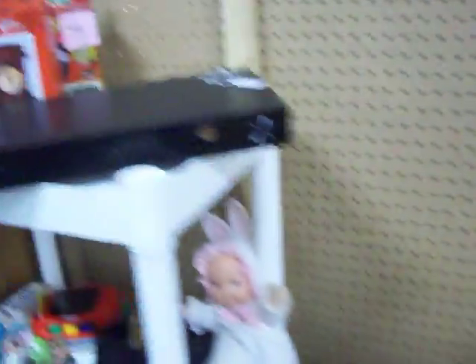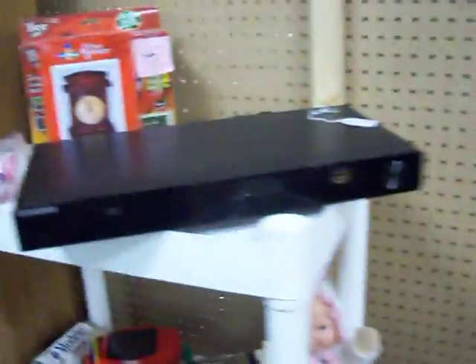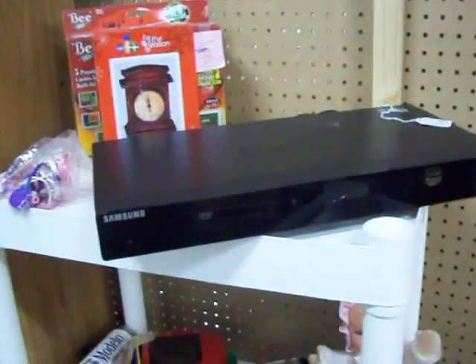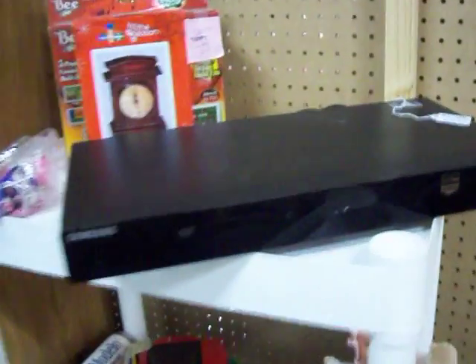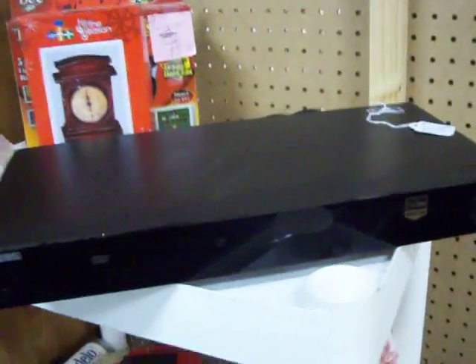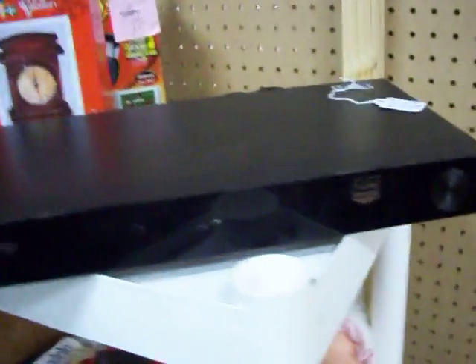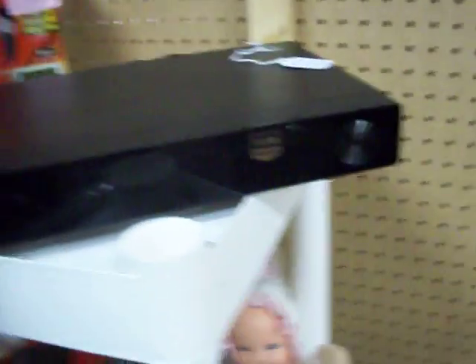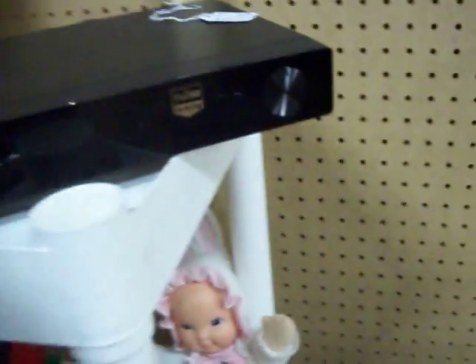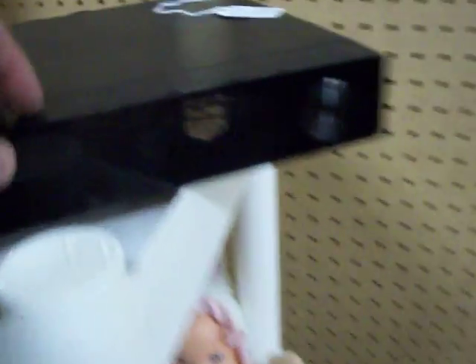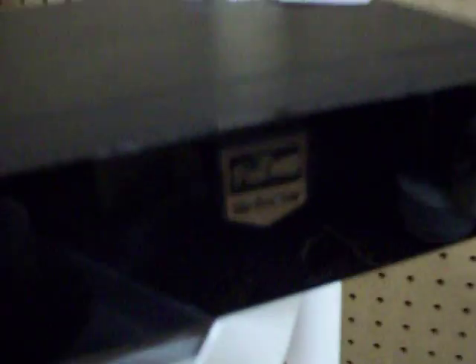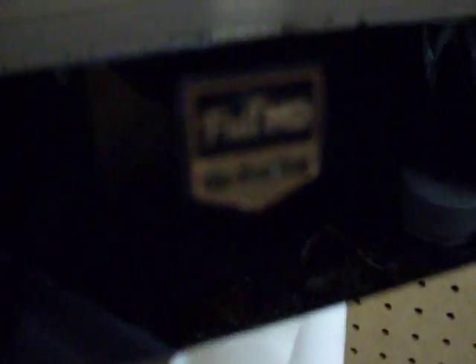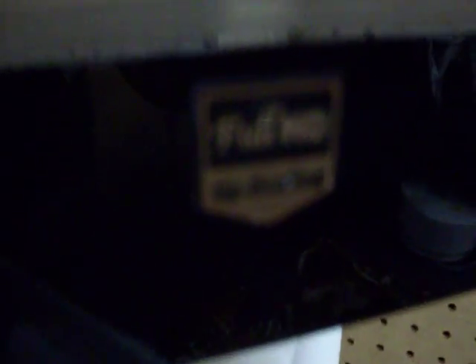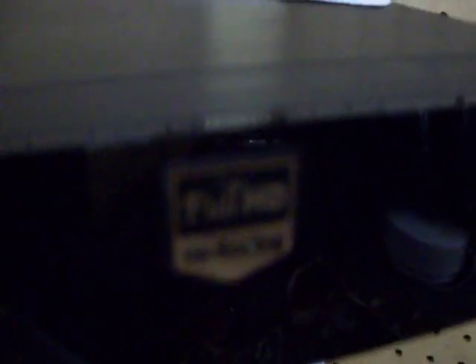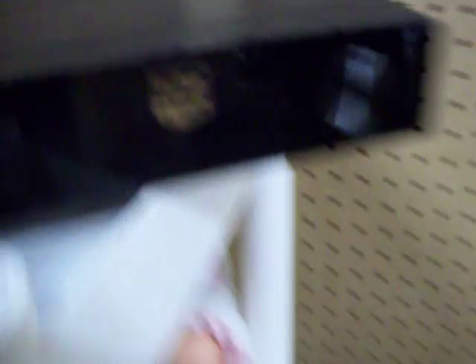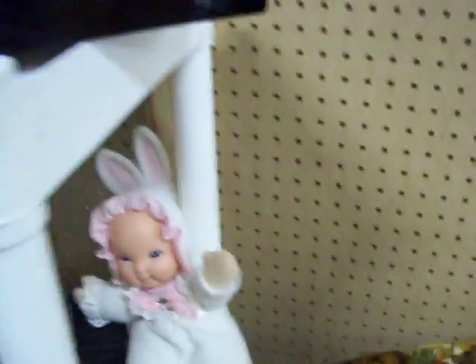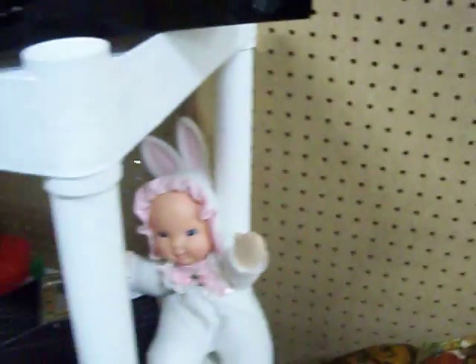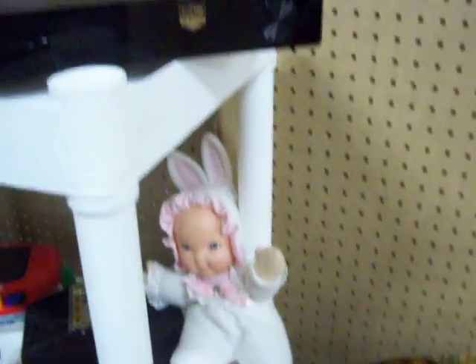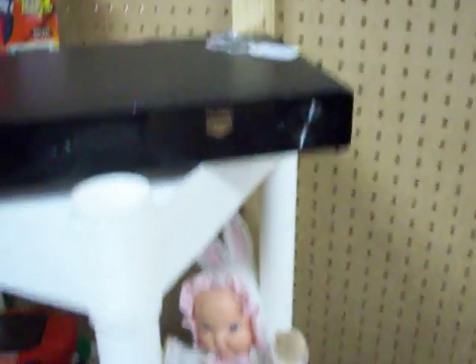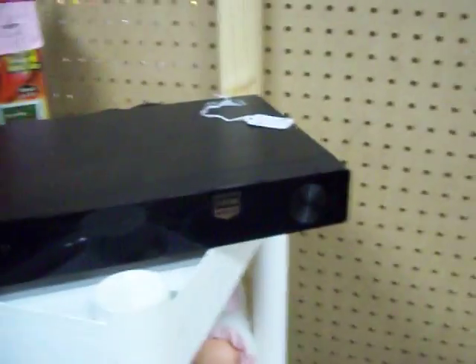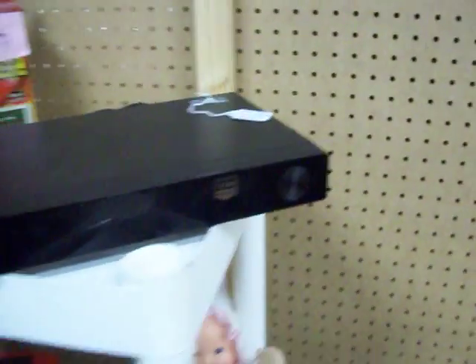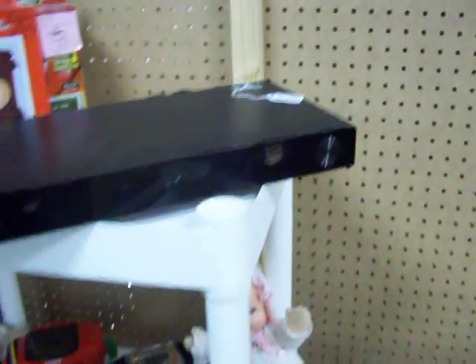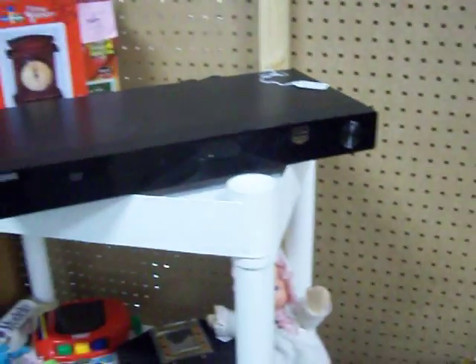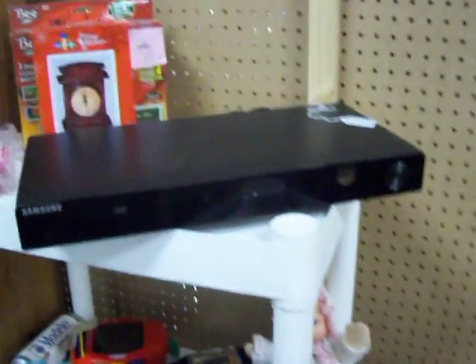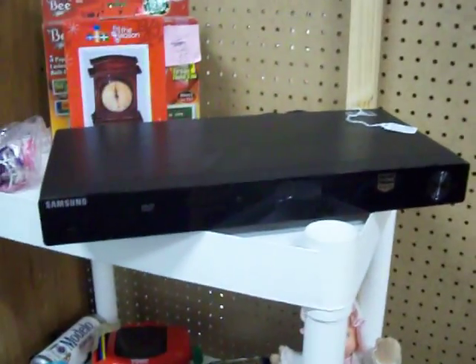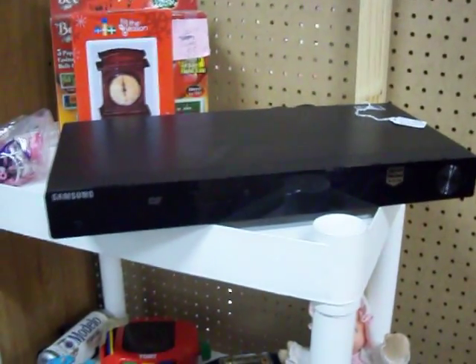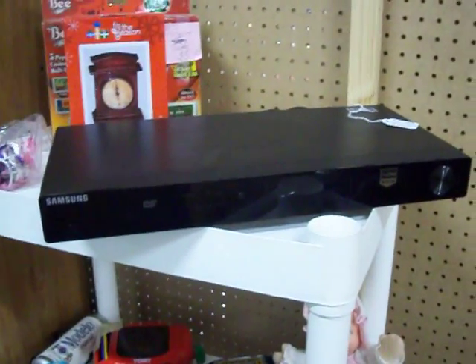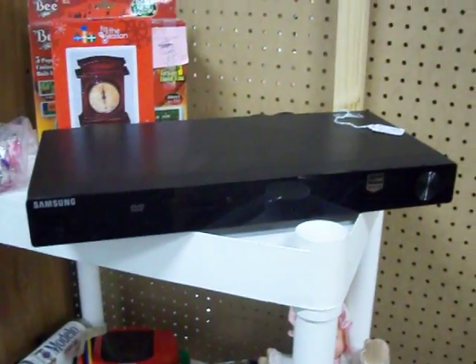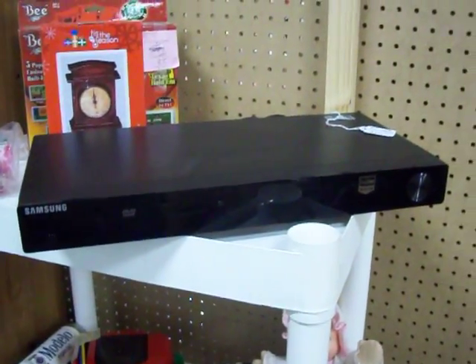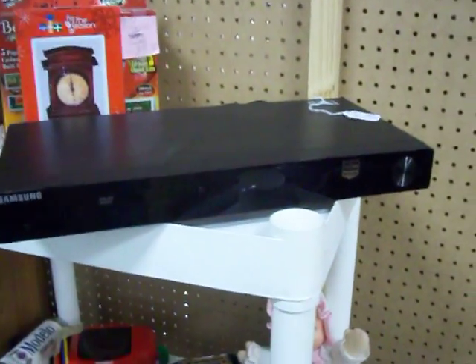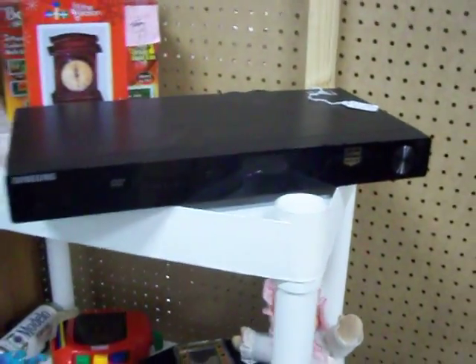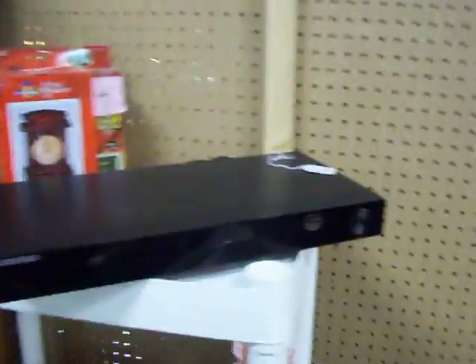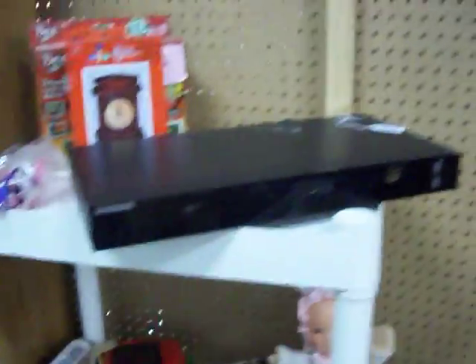Got a Samsung DVD player. It upscales to full HD — full 1080 HD video. It's just $15. Works great.